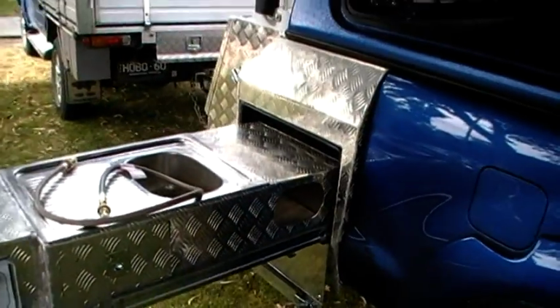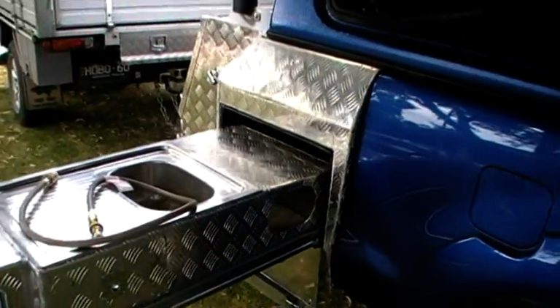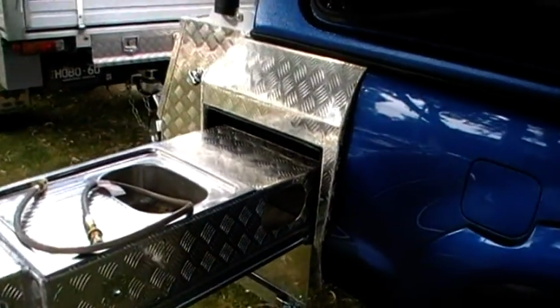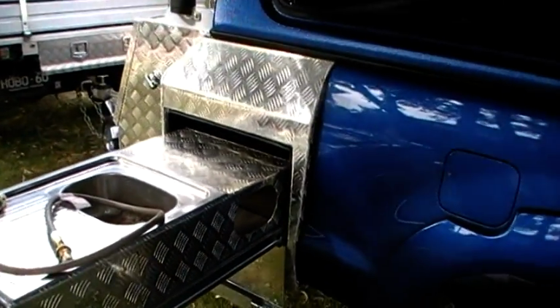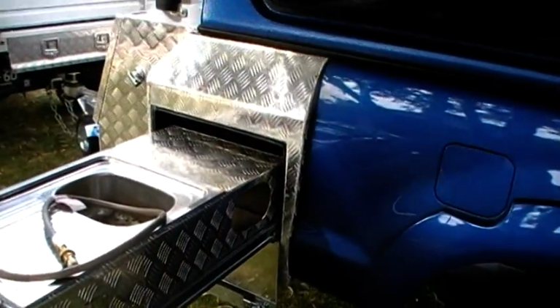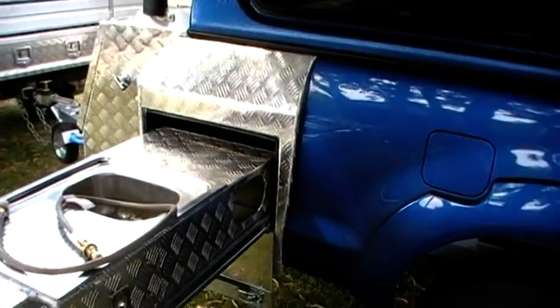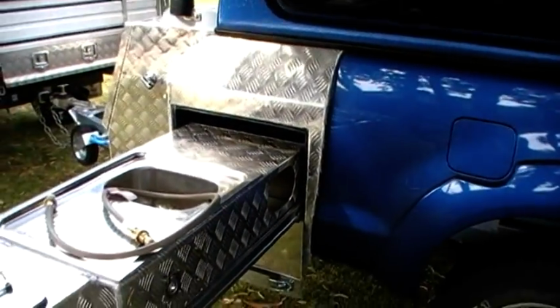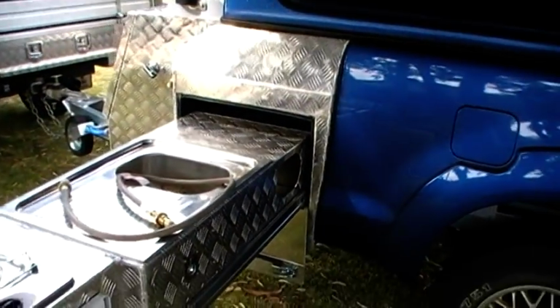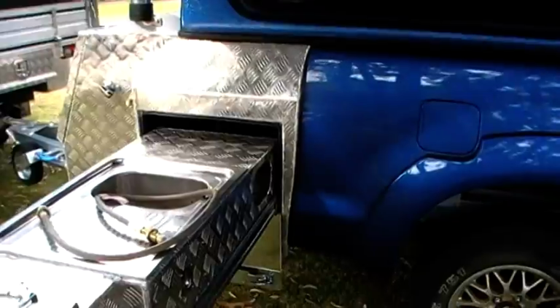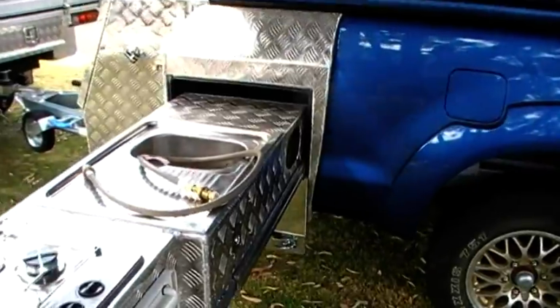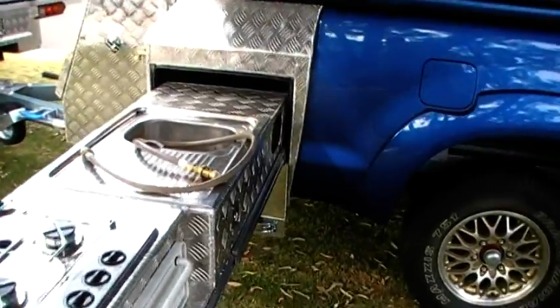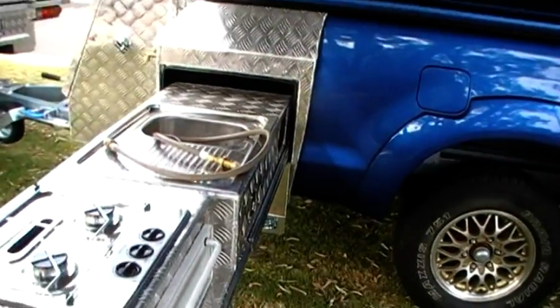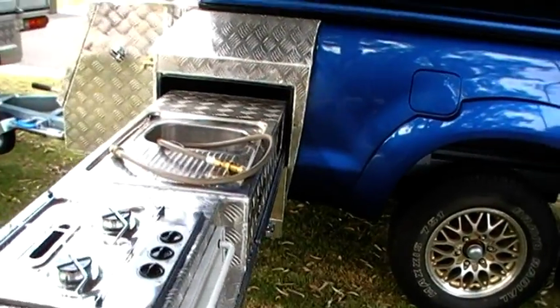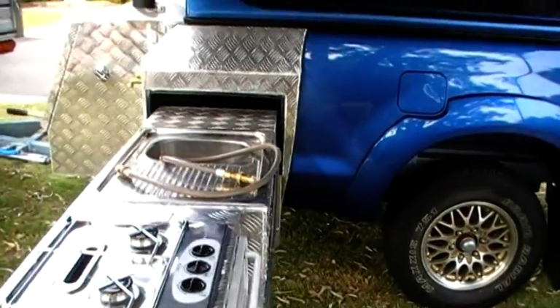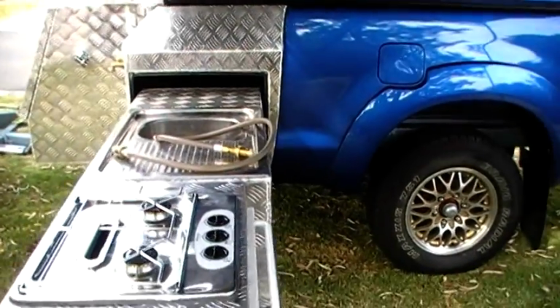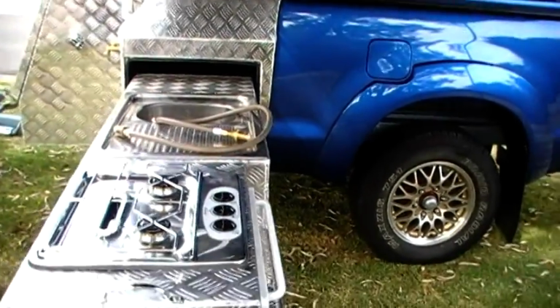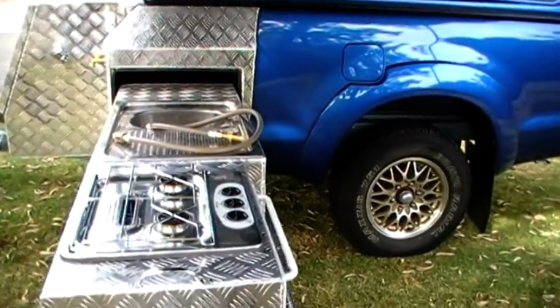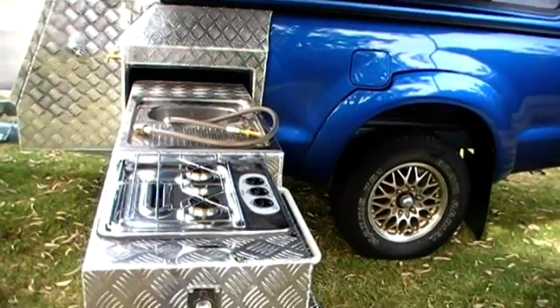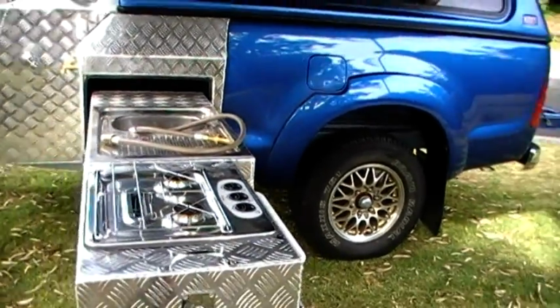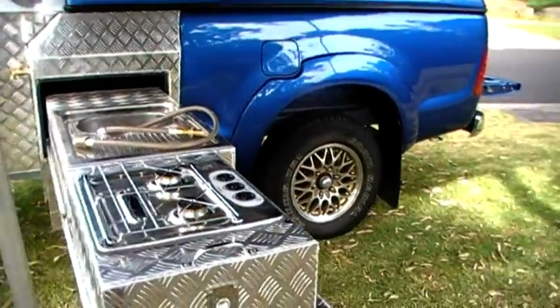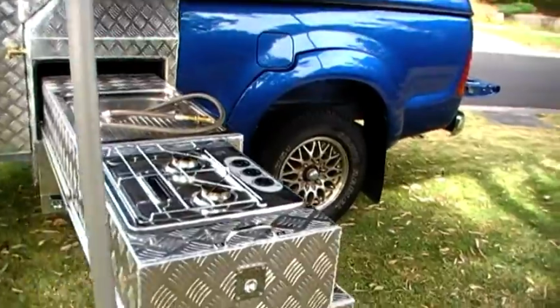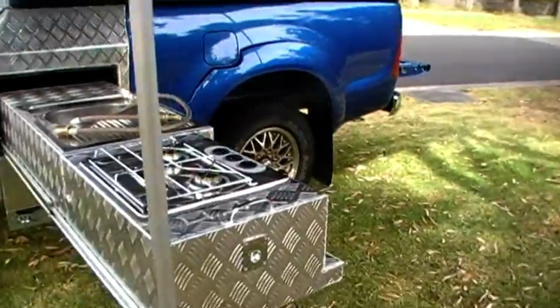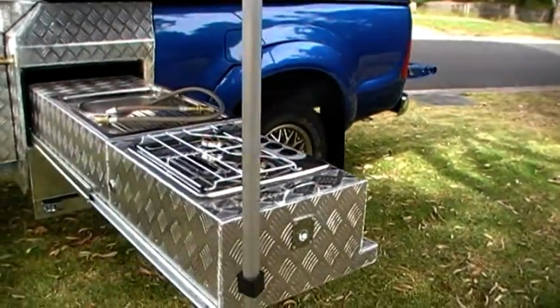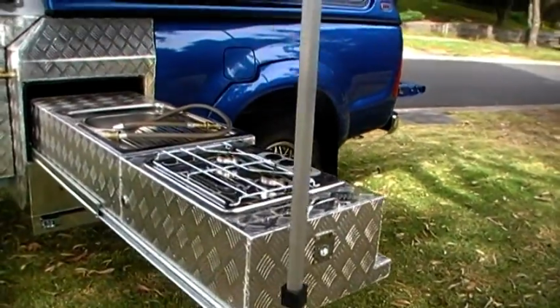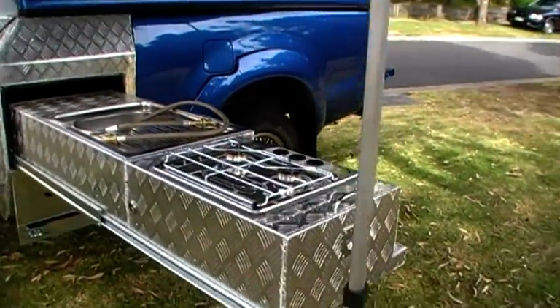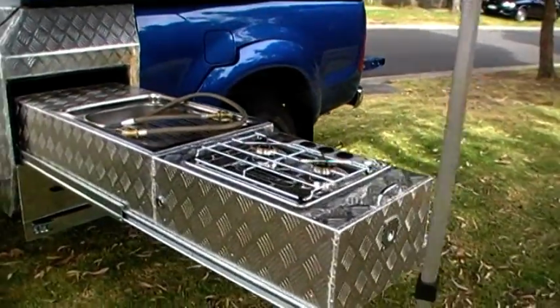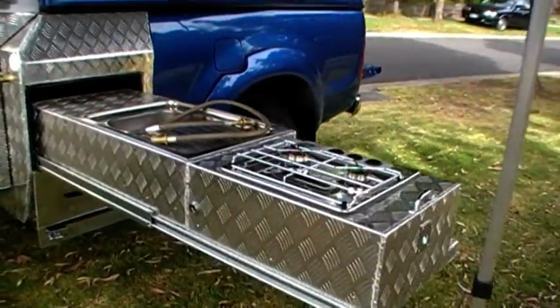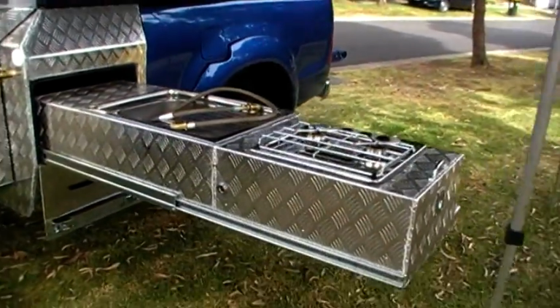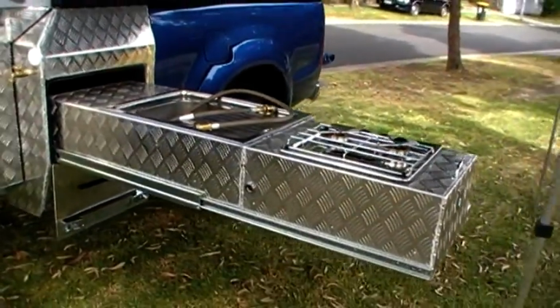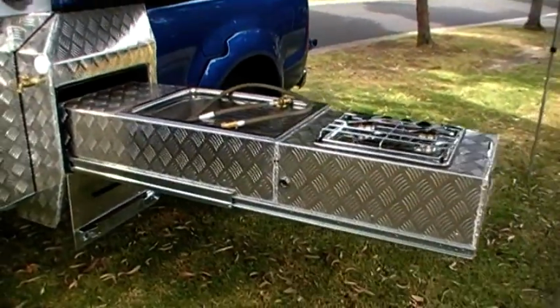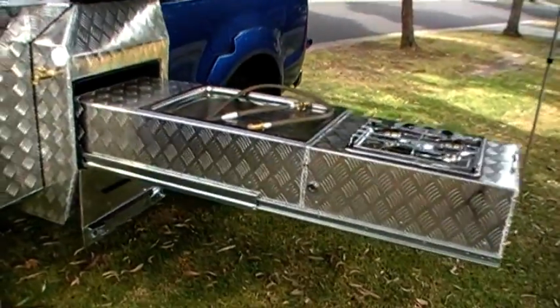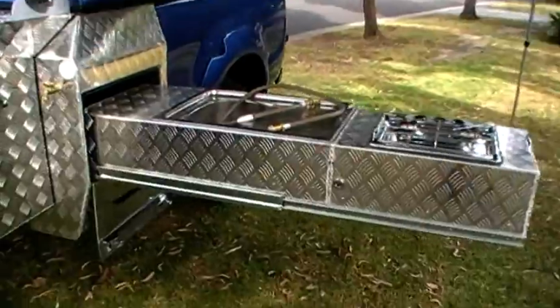It's quite cosy under here — I can't wait to take it out in the bush and try it out. I haven't used it camping yet but there are a few little bits and pieces I need to do to finish it off, but basically I'm really happy with it.